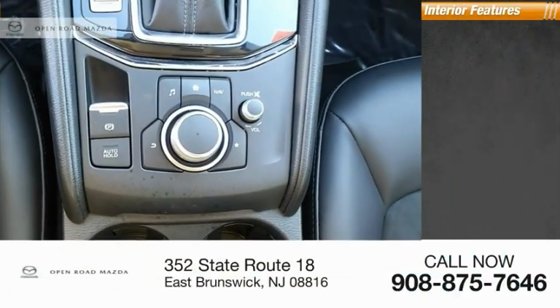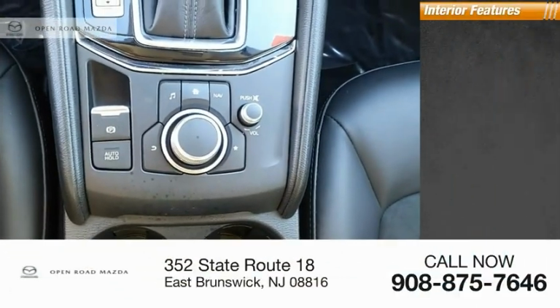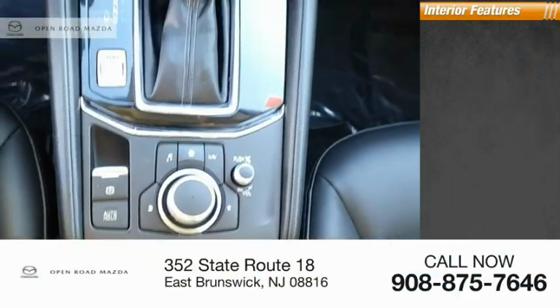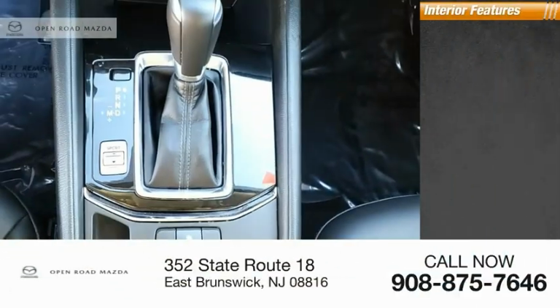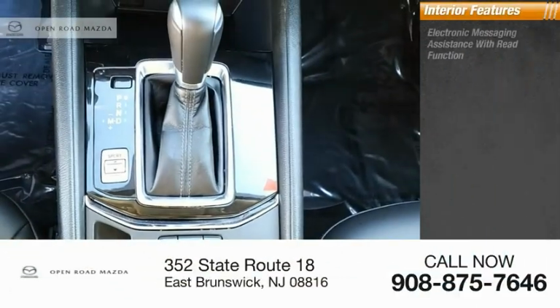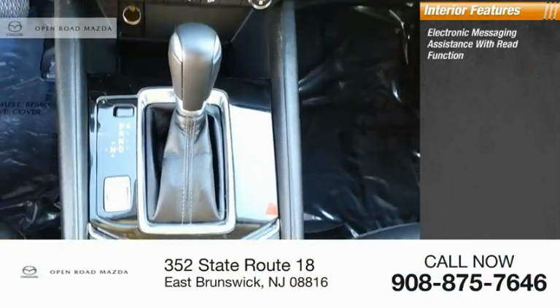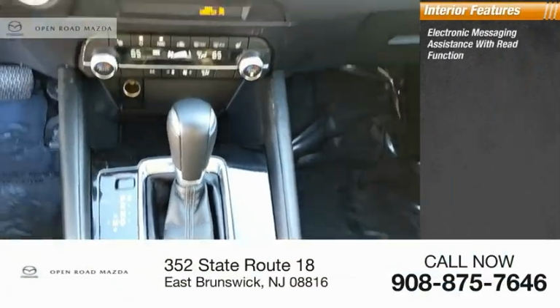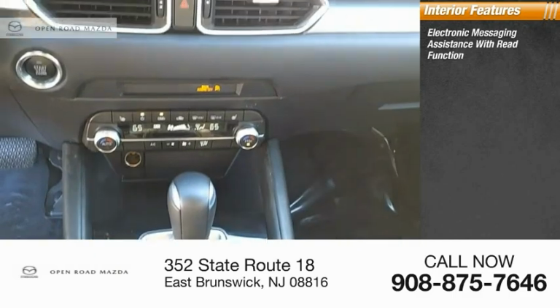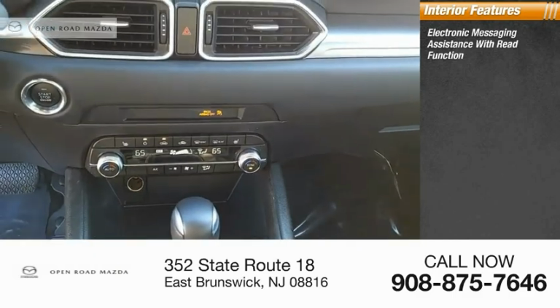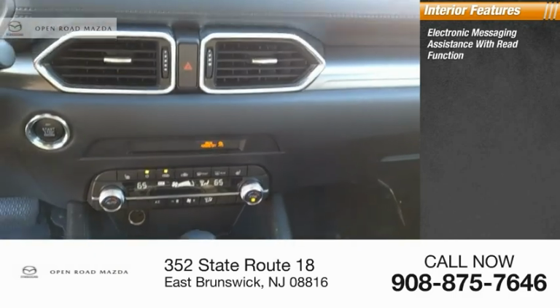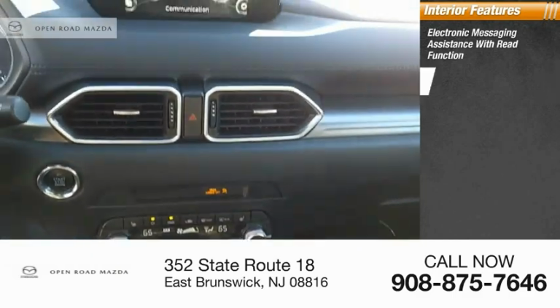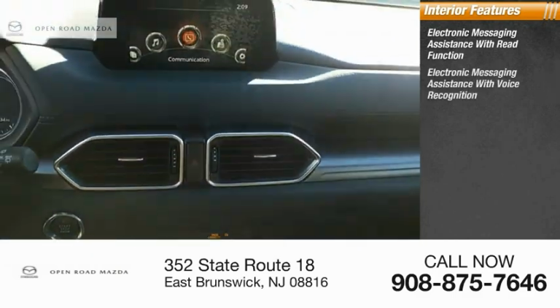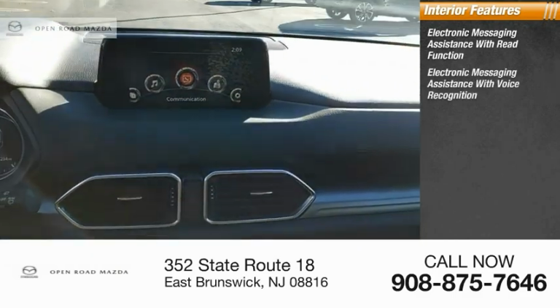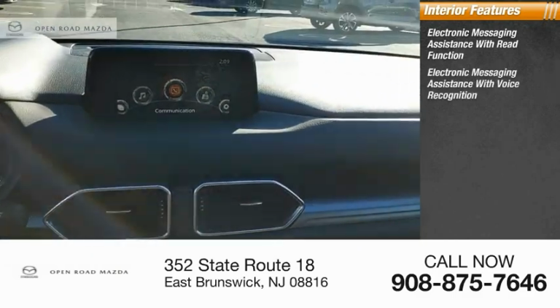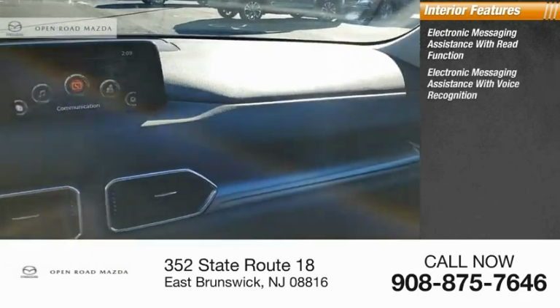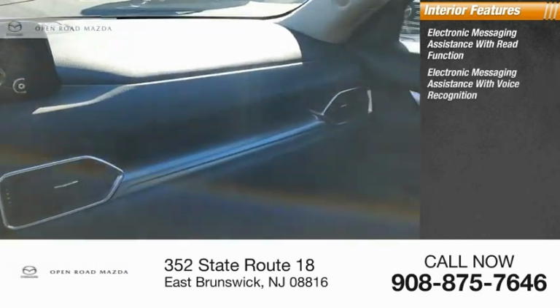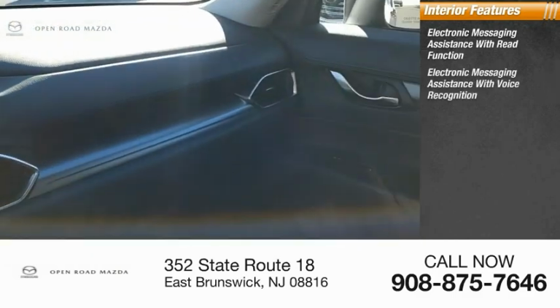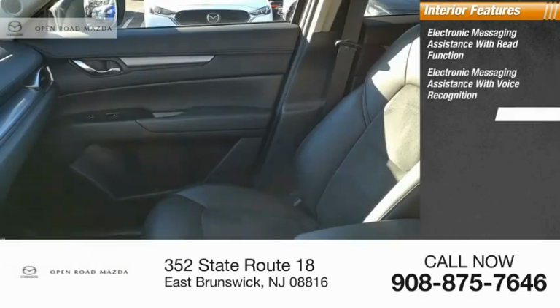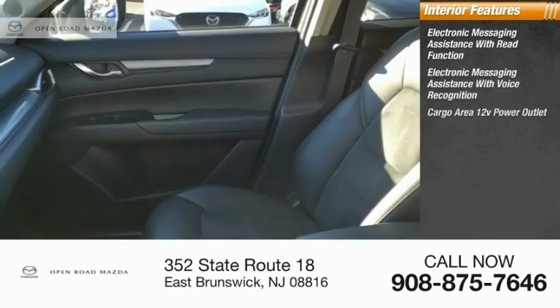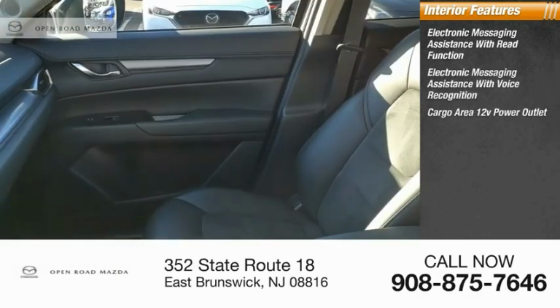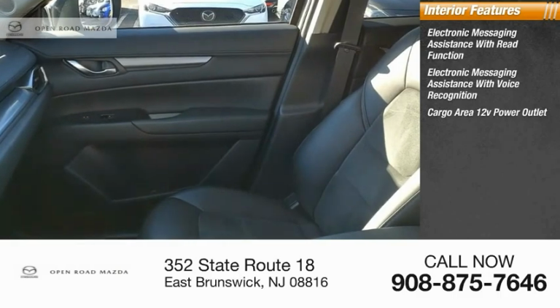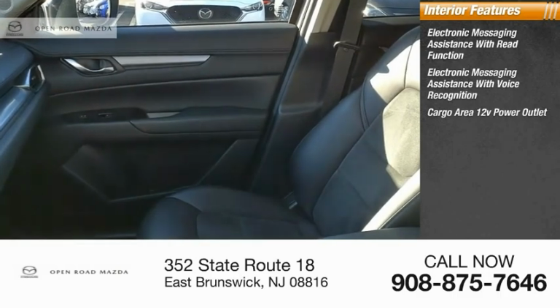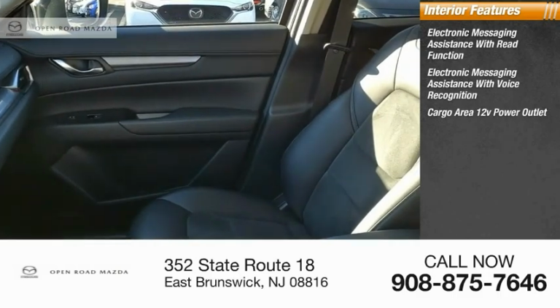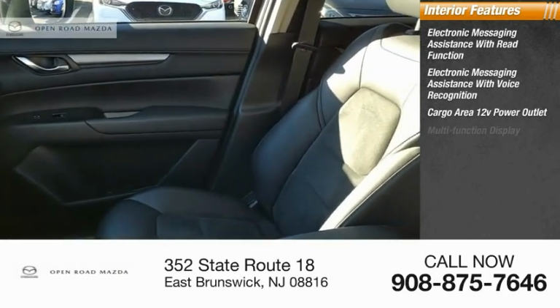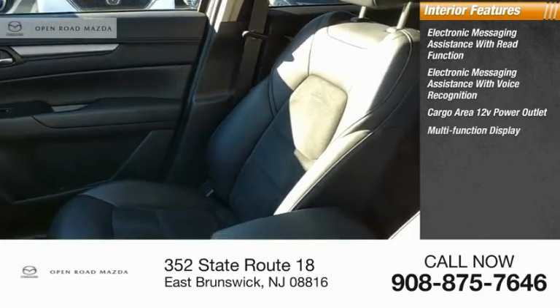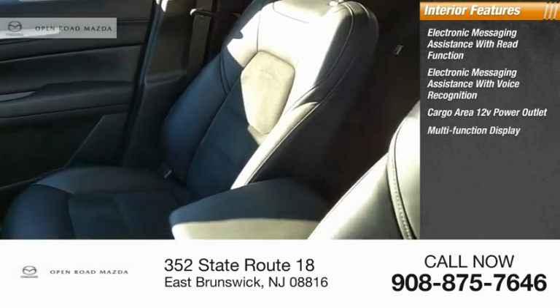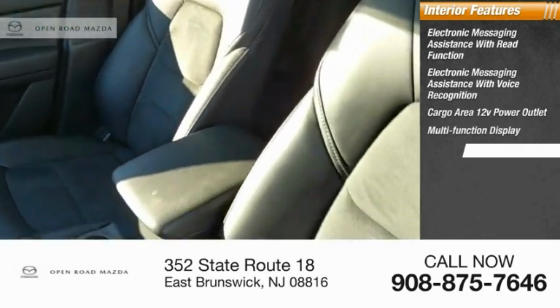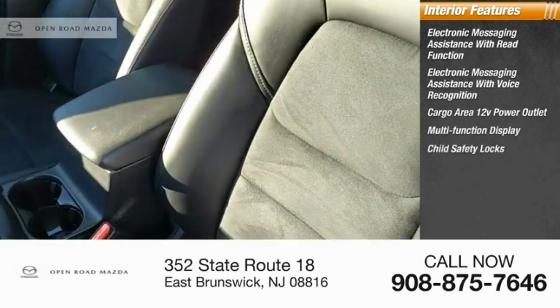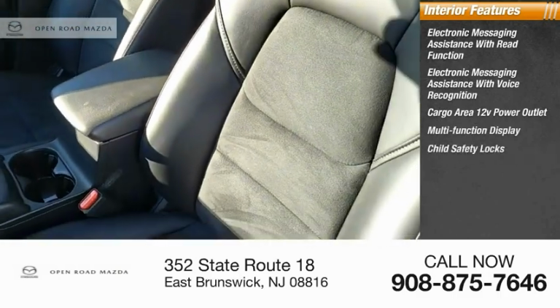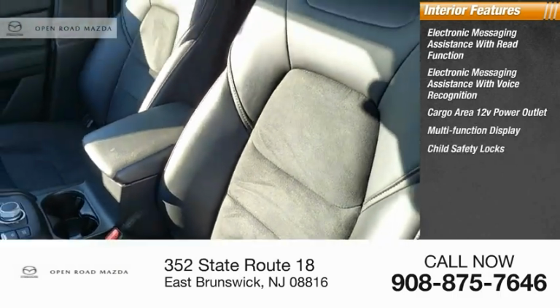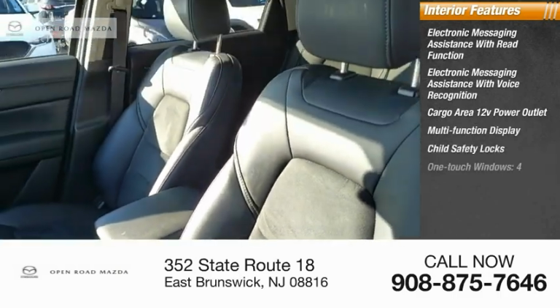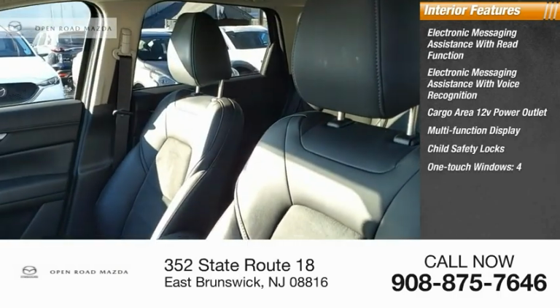Inside you'll find electronic messaging assistance with read function, electronic messaging assistance with voice recognition, cargo area 12-volt power outlet, multifunction display, child safety locks, and one-touch windows.